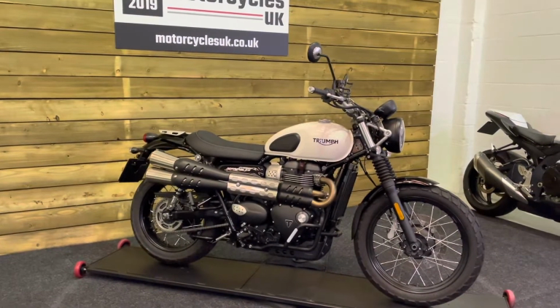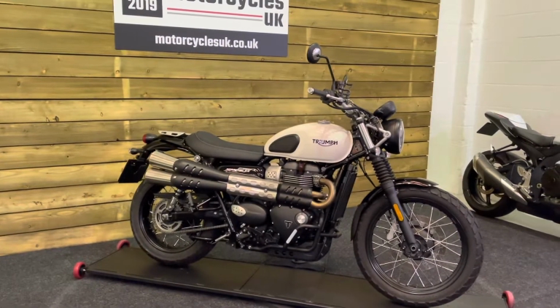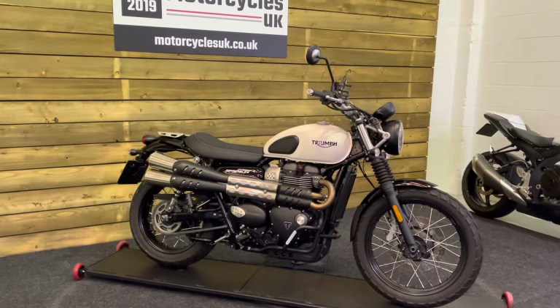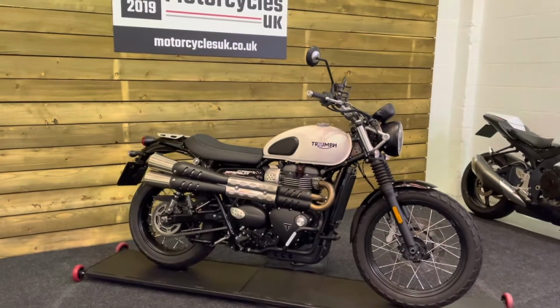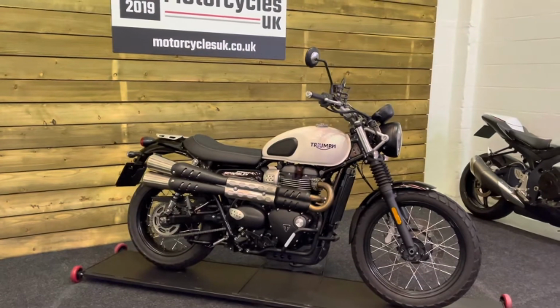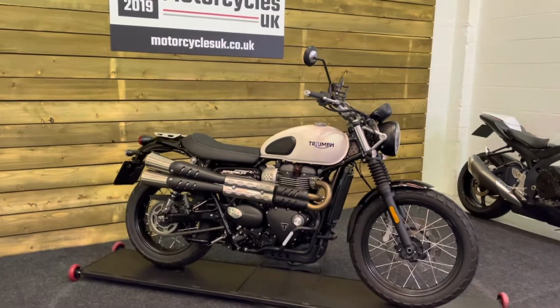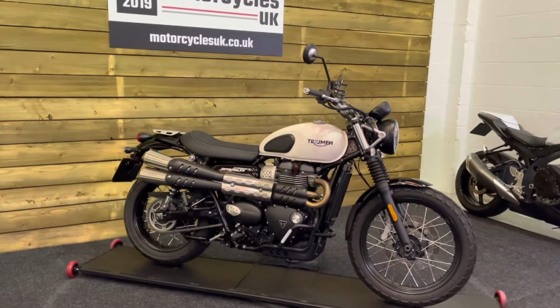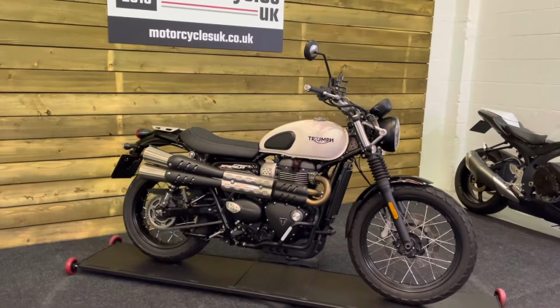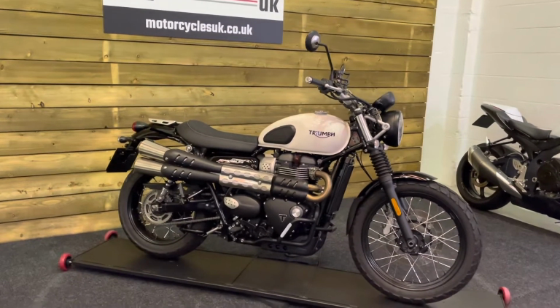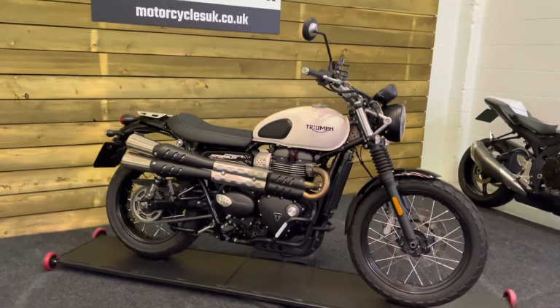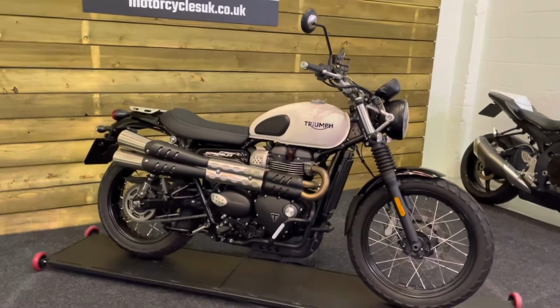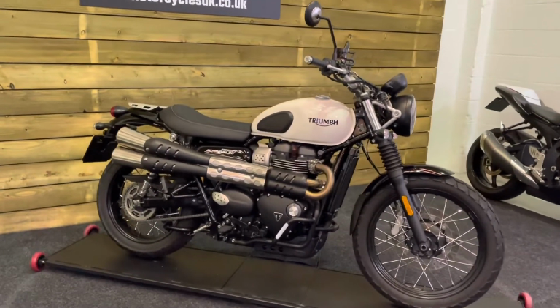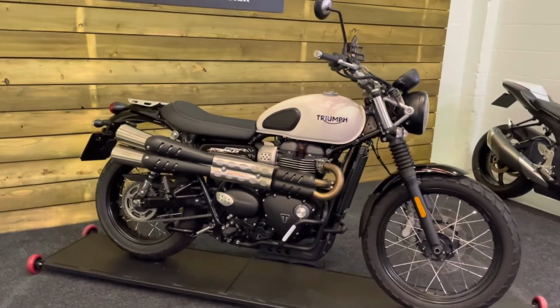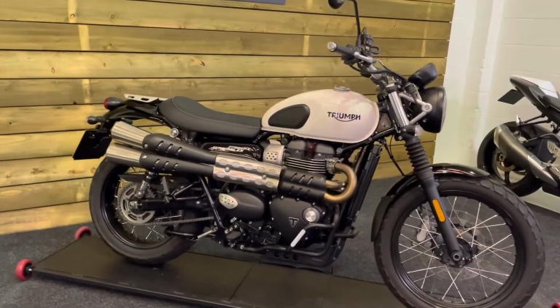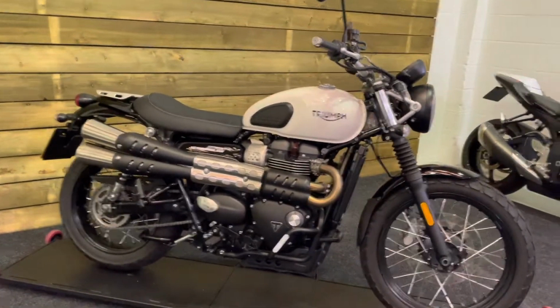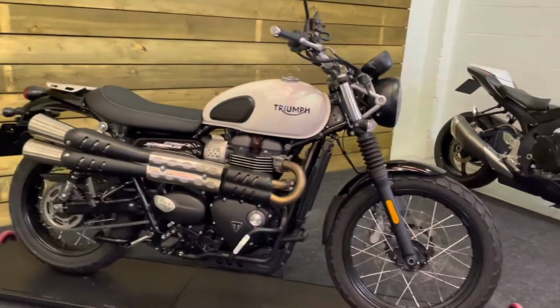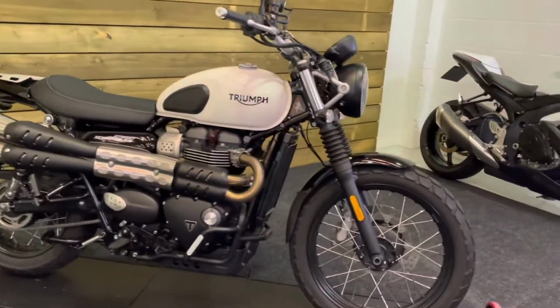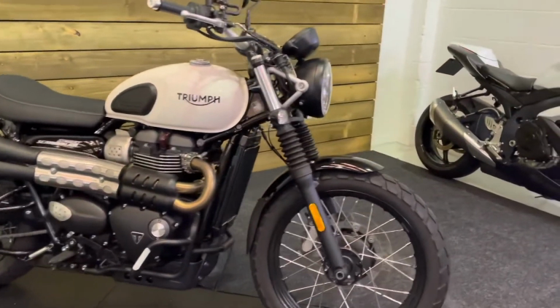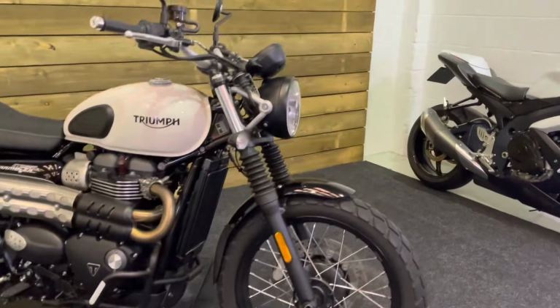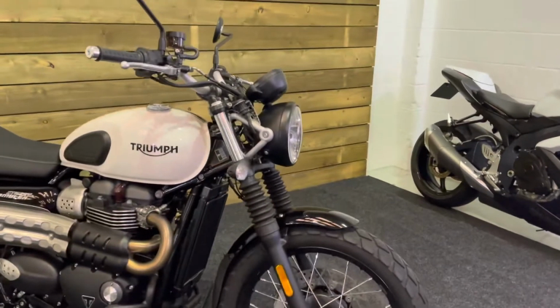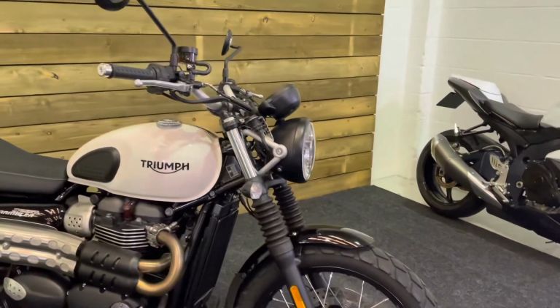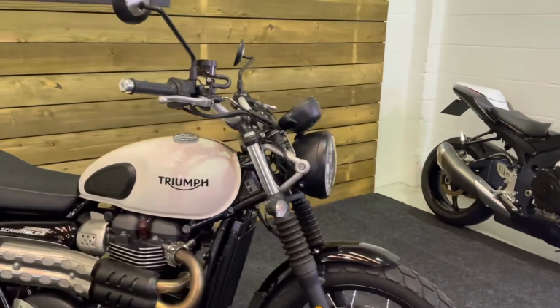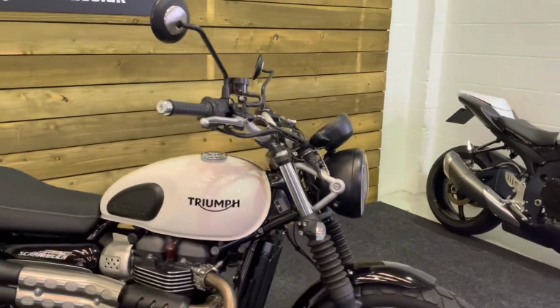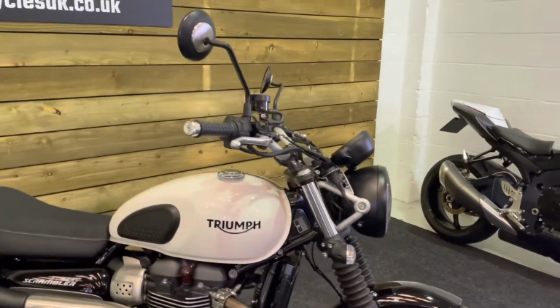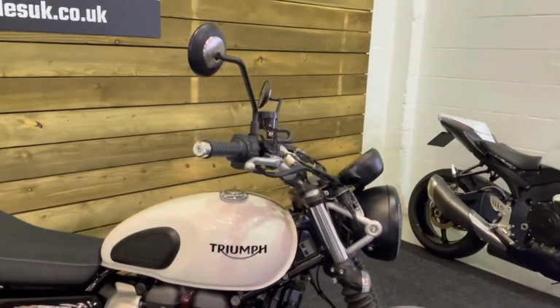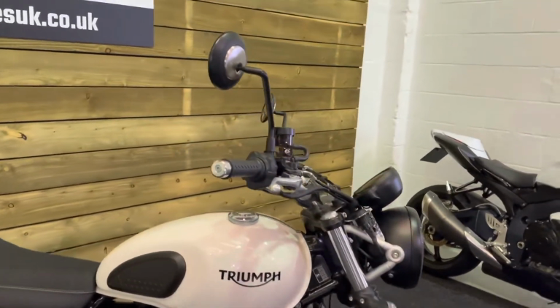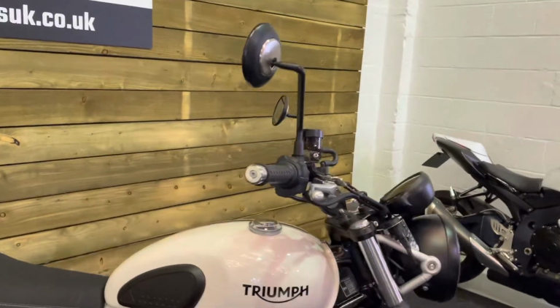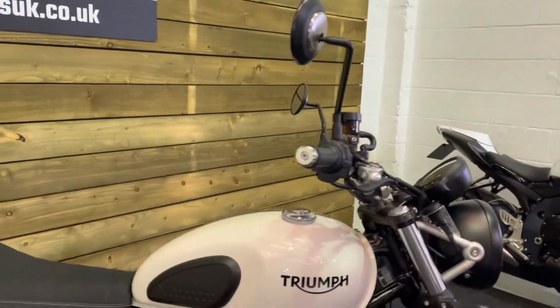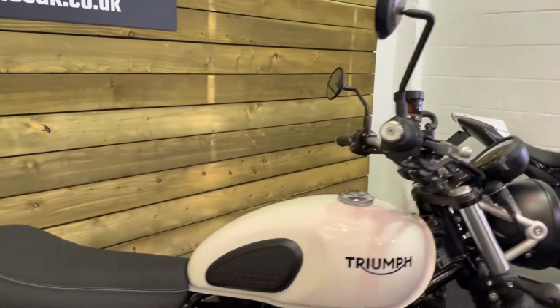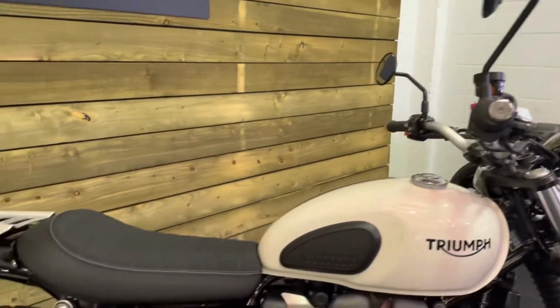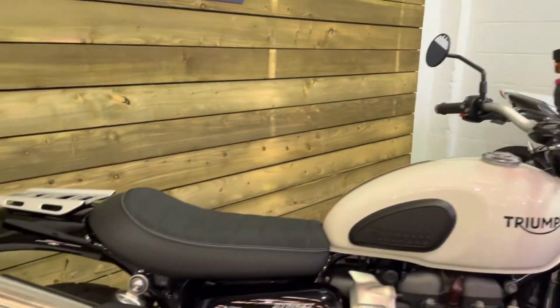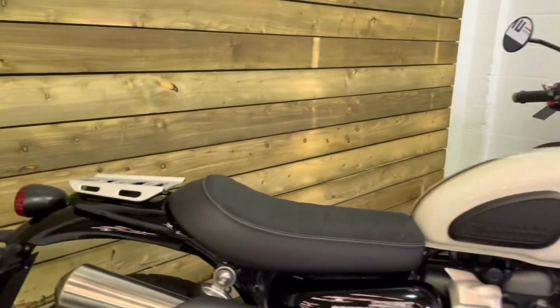Two owners from new and a full service history. This bike is in excellent condition and comes in the rather nice white colour scheme — very simple, but it works really well on this bike. It's in excellent condition, as I say.